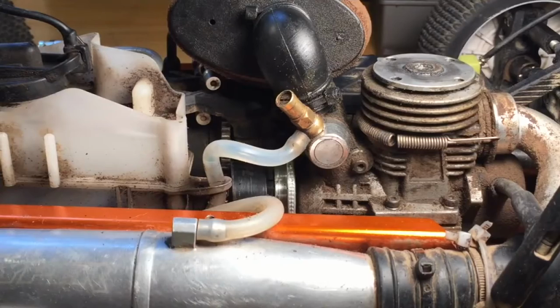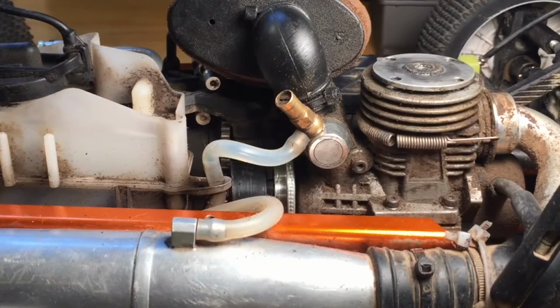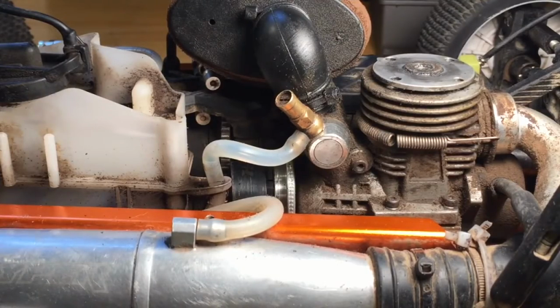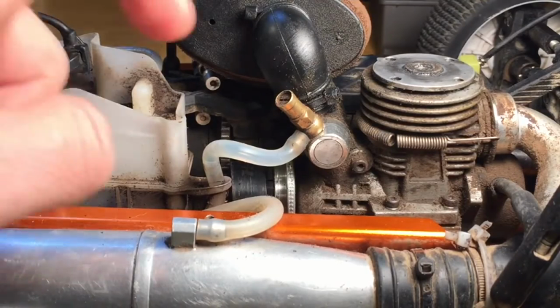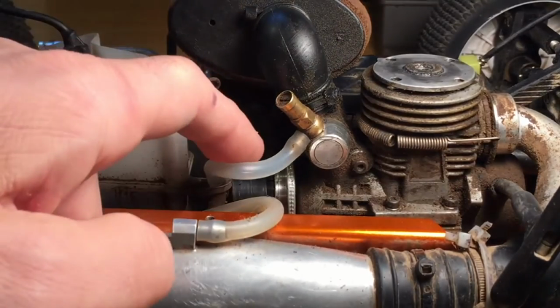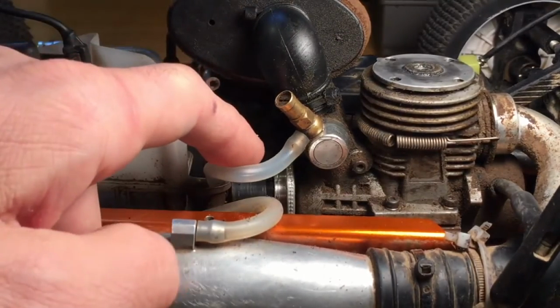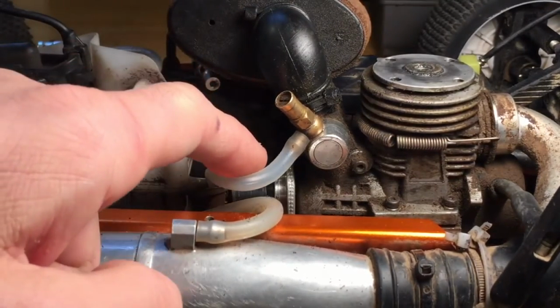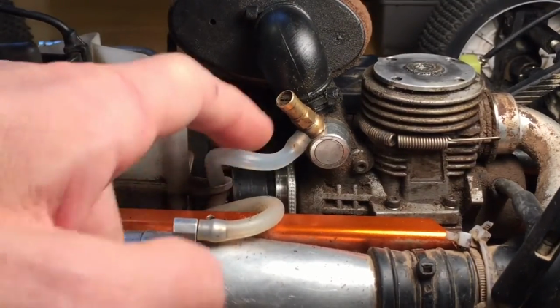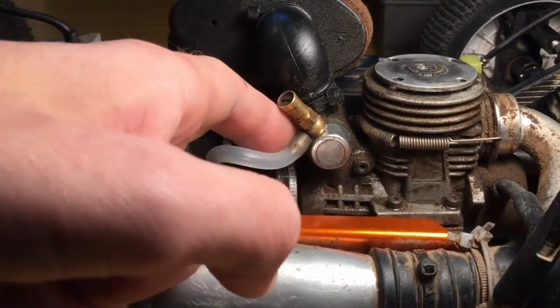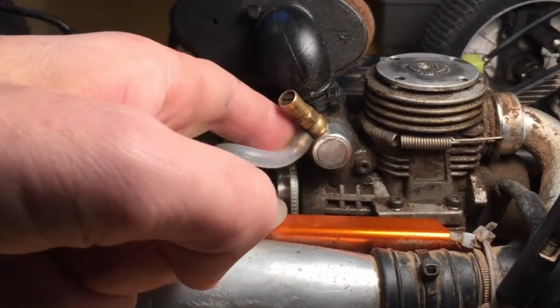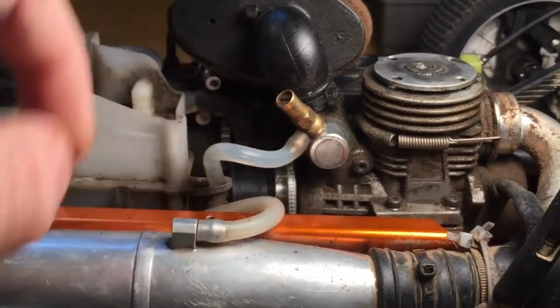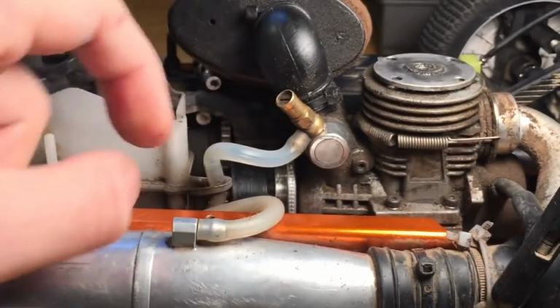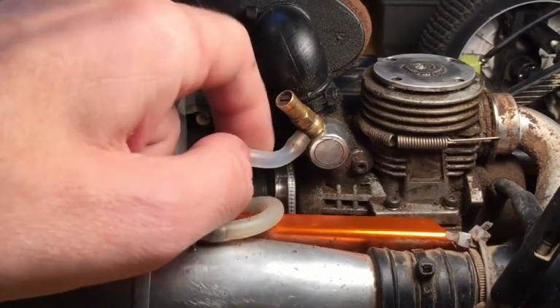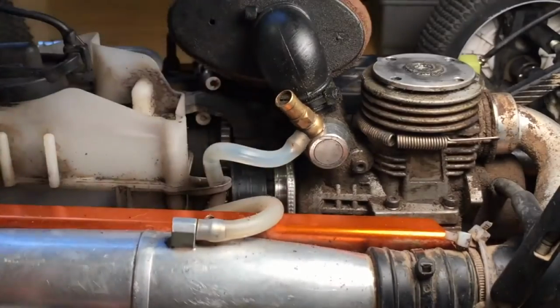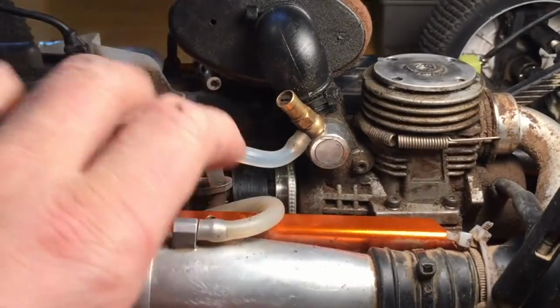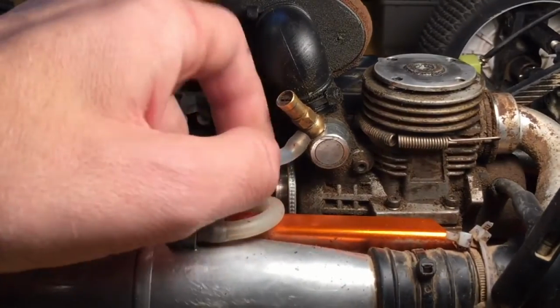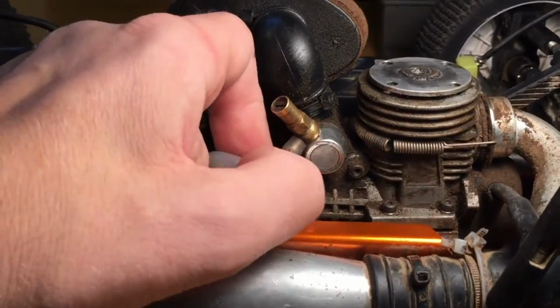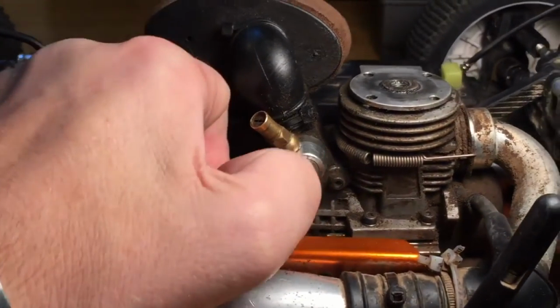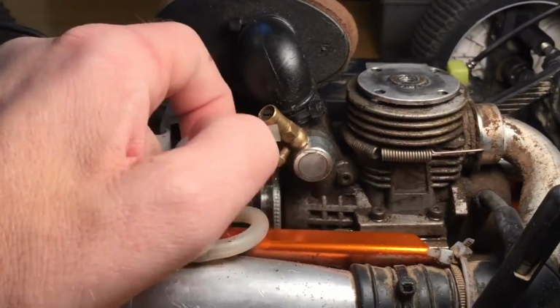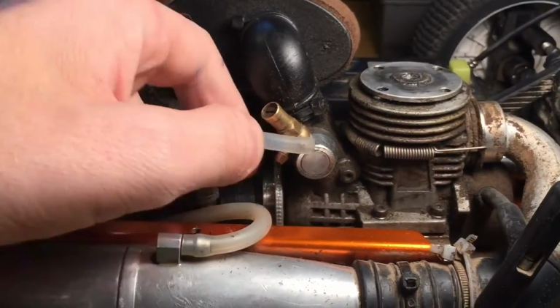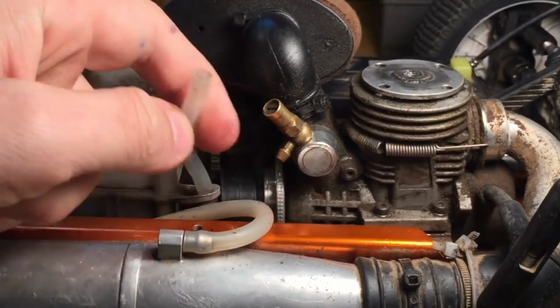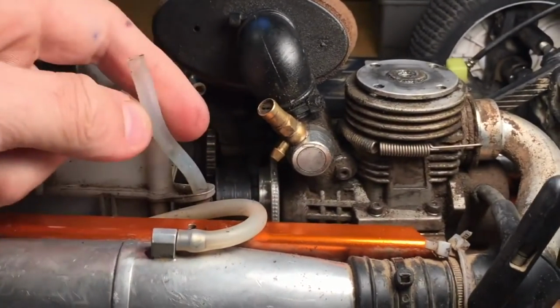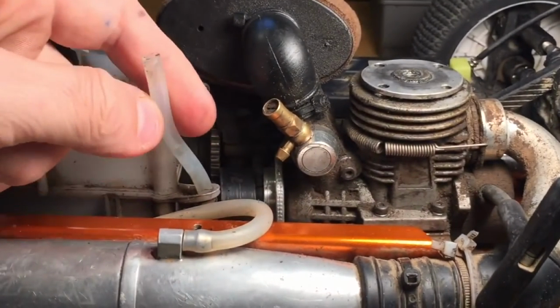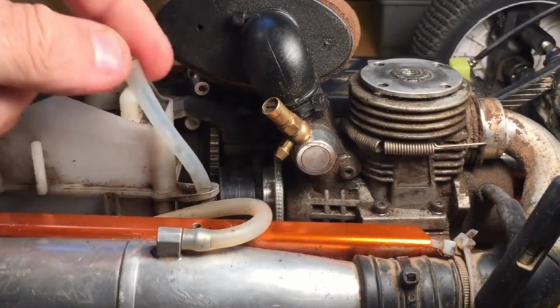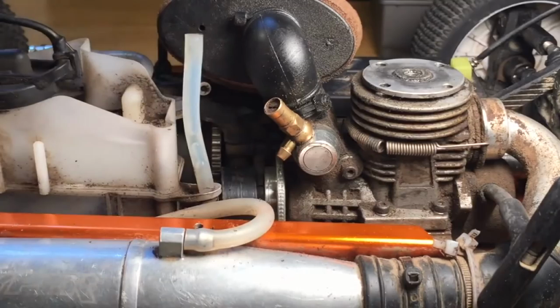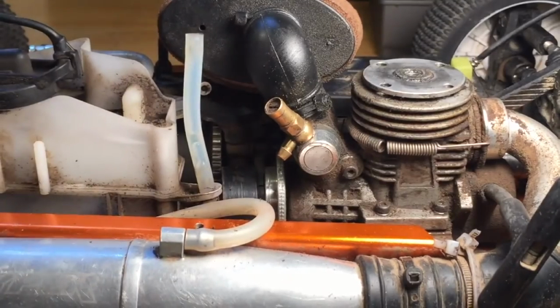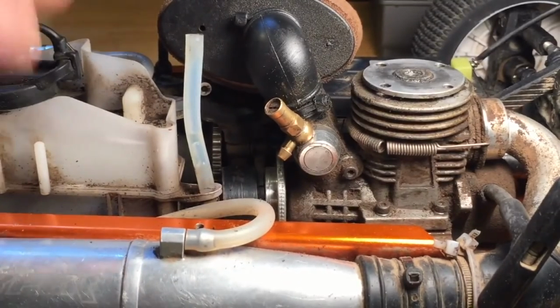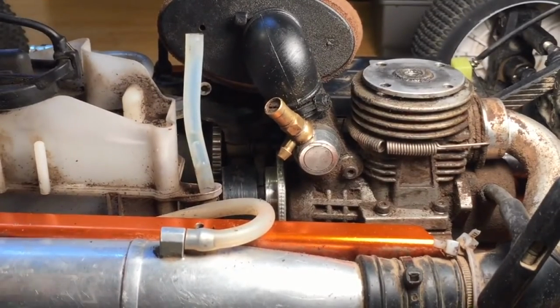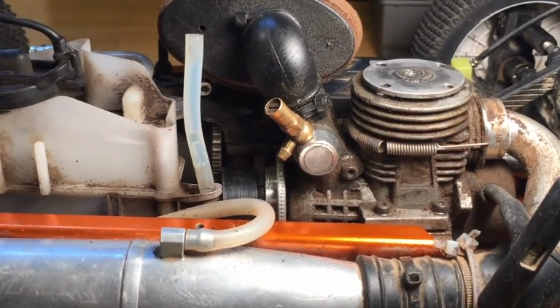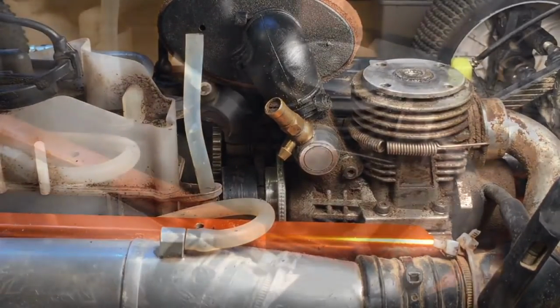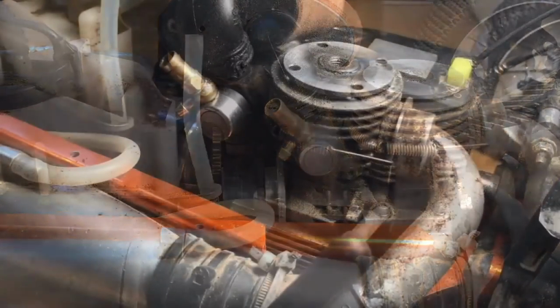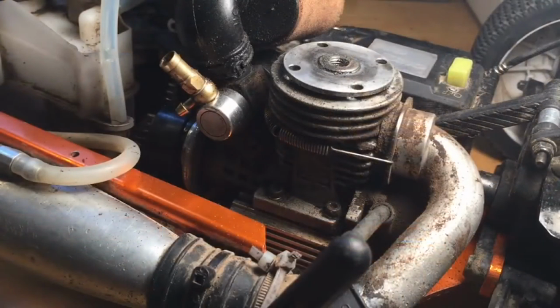The next step is to remove this wire — this line here — from the high-speed needle. All you have to do is just pull this off right here, boom, just like that, and you're done.